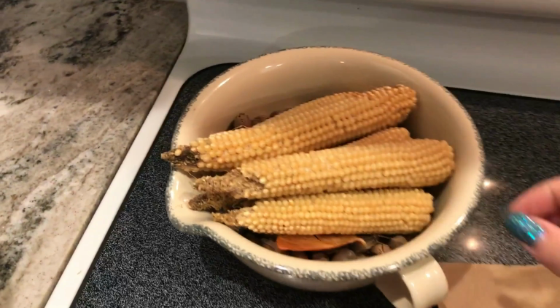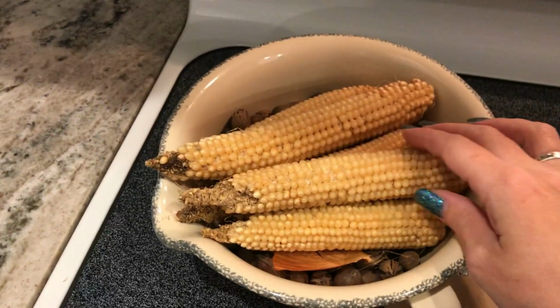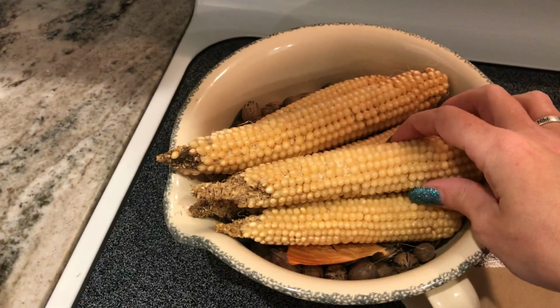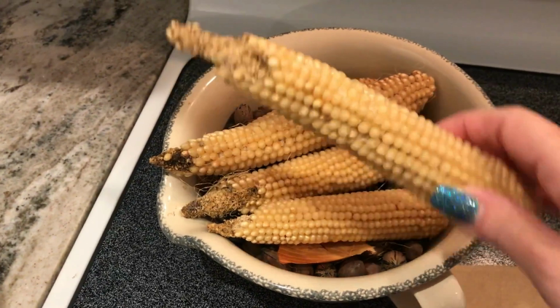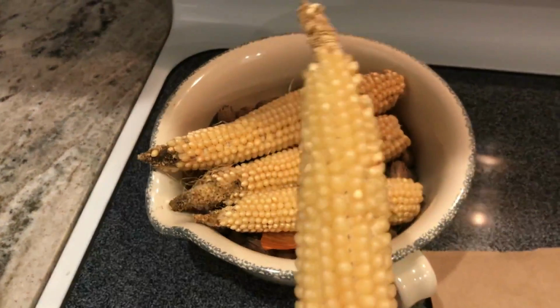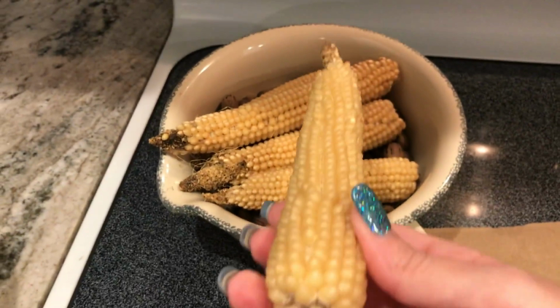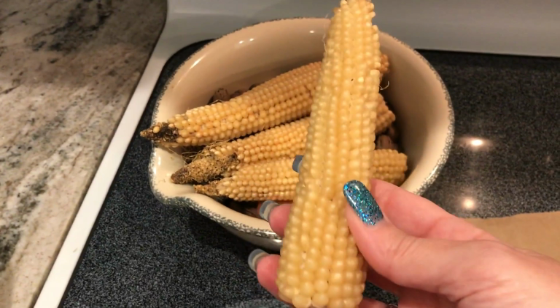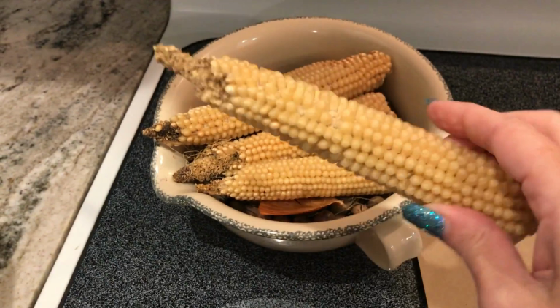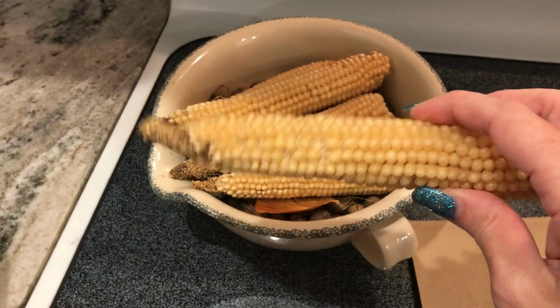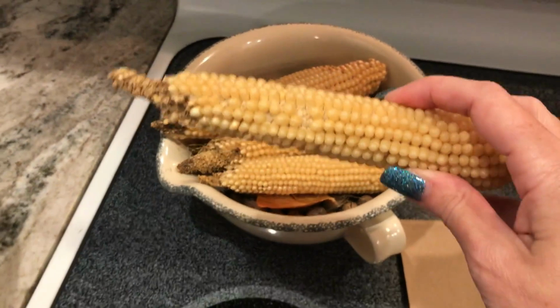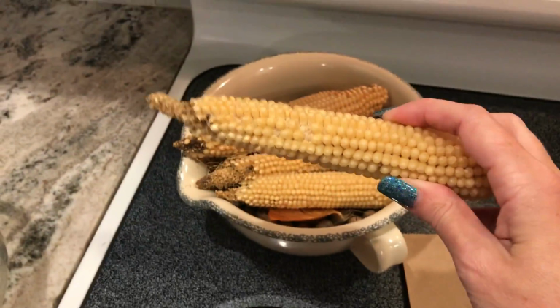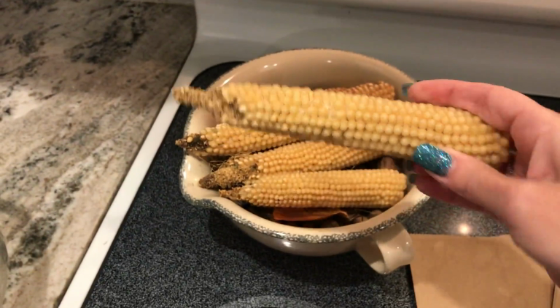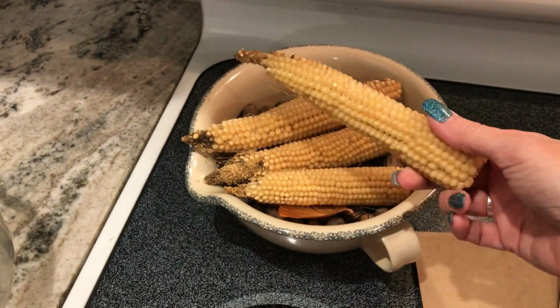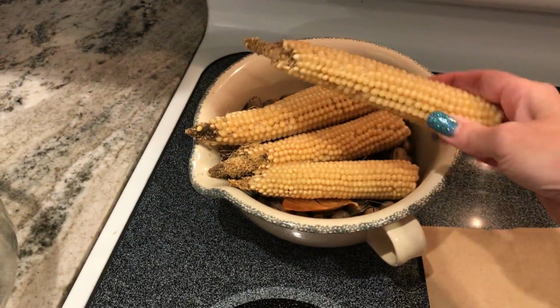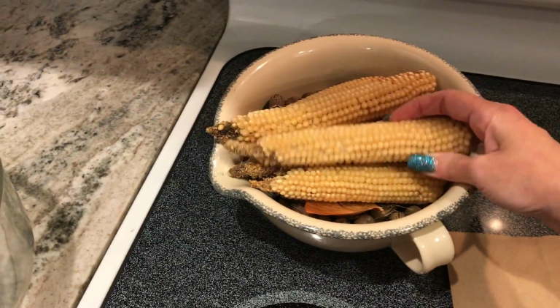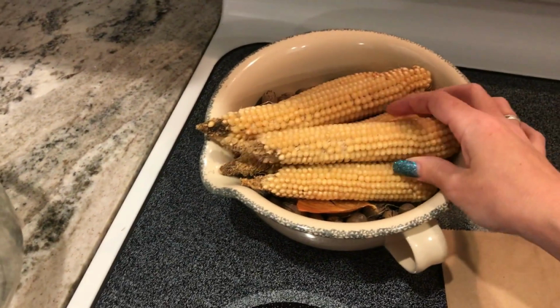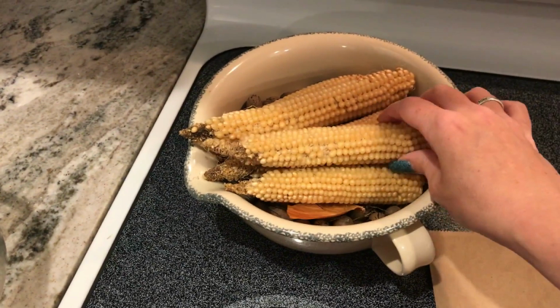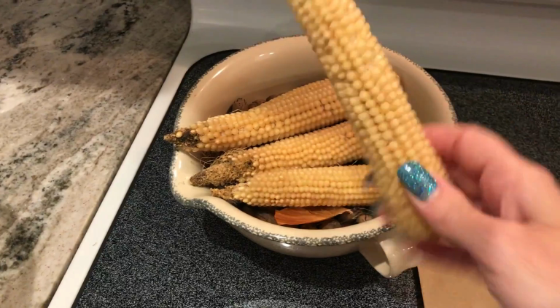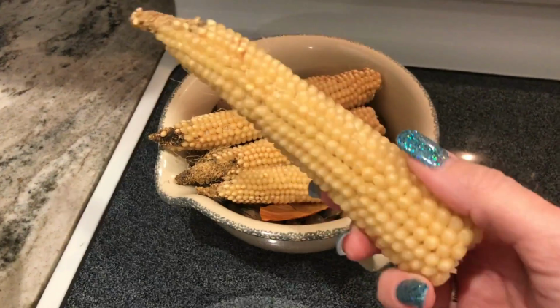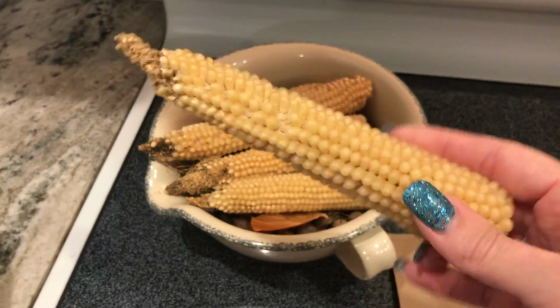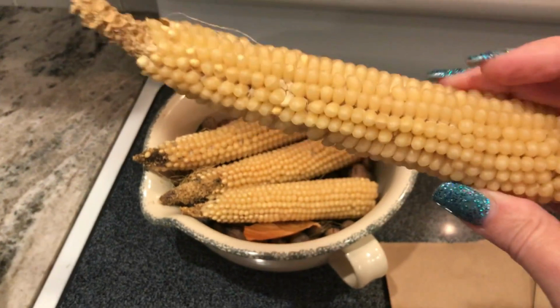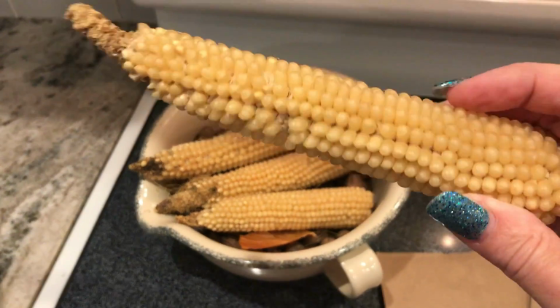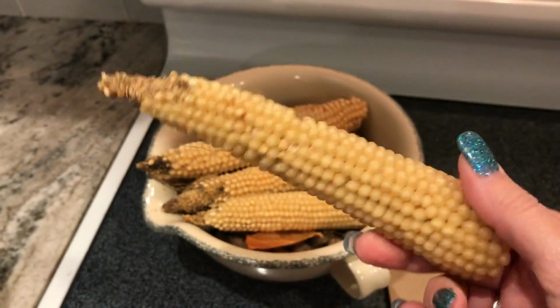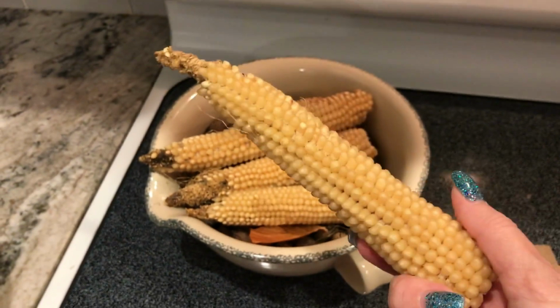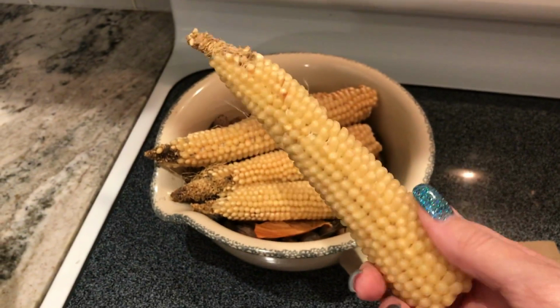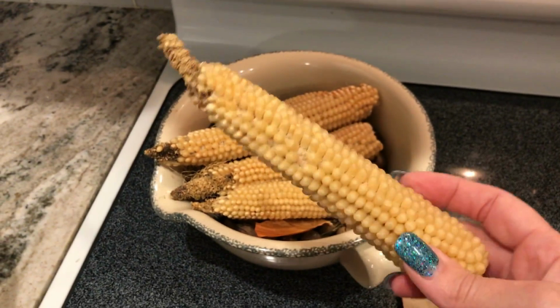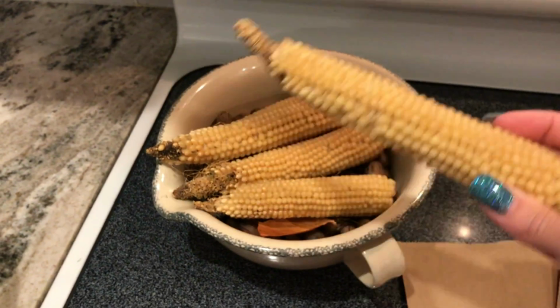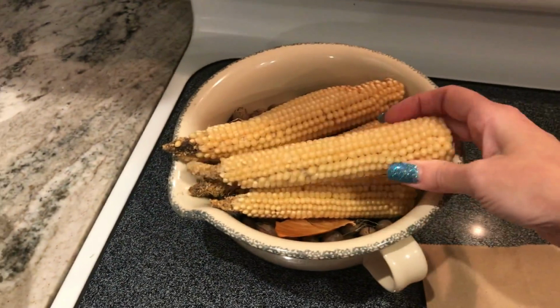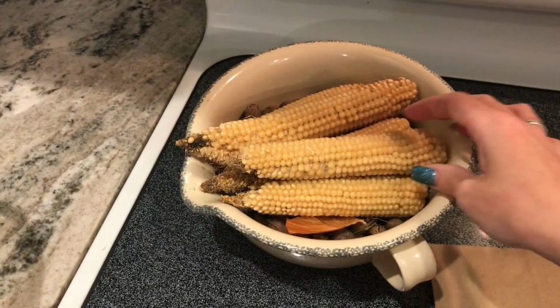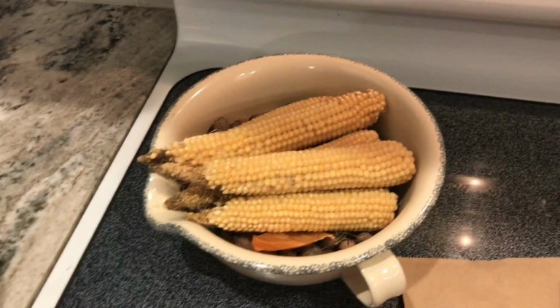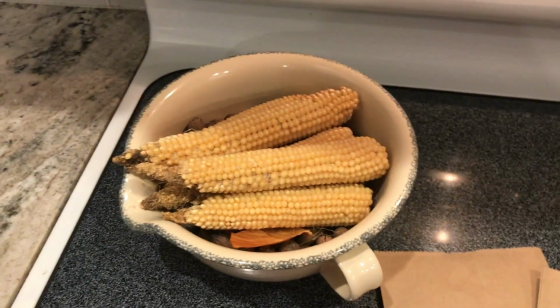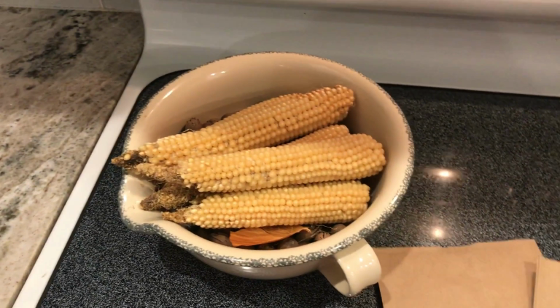This is popcorn on the cob that my dad grew in his garden last year. I am going to actually pop this in the microwave without taking it off of the cob.